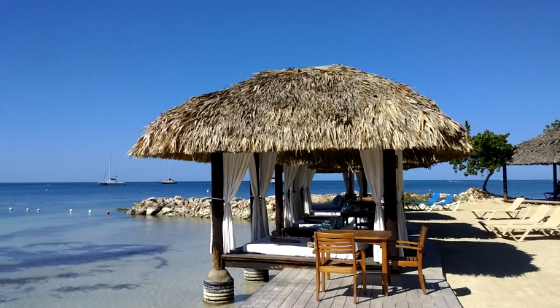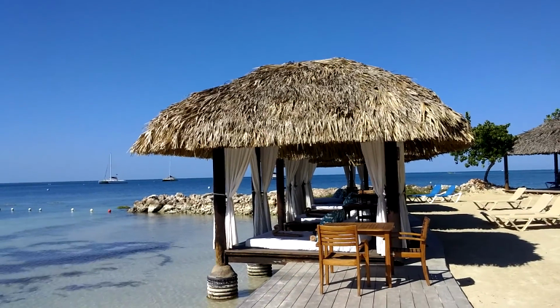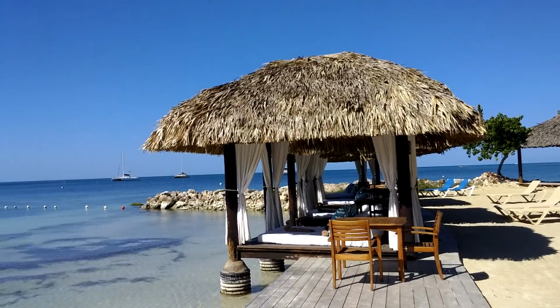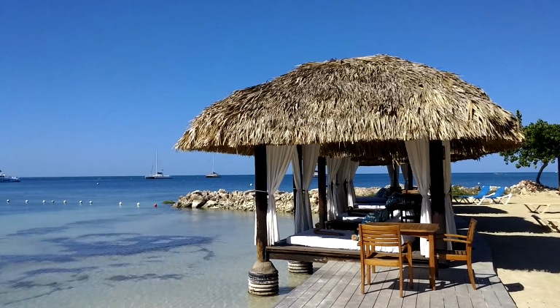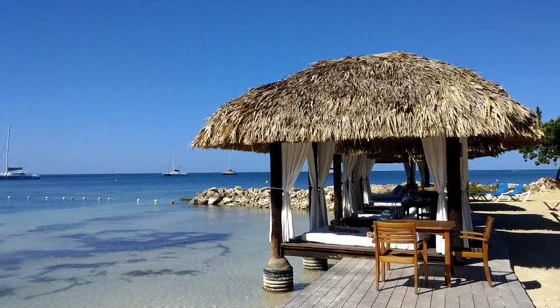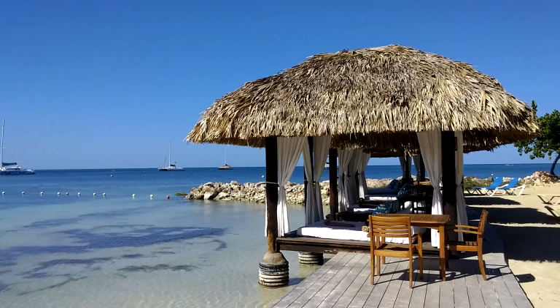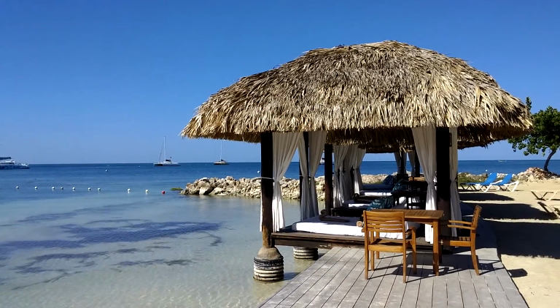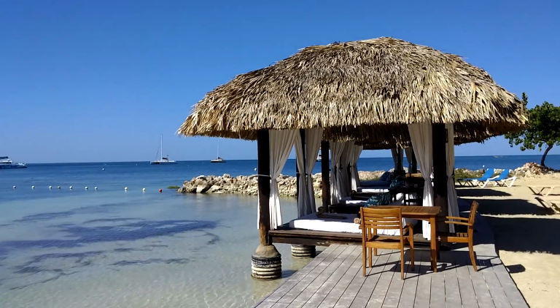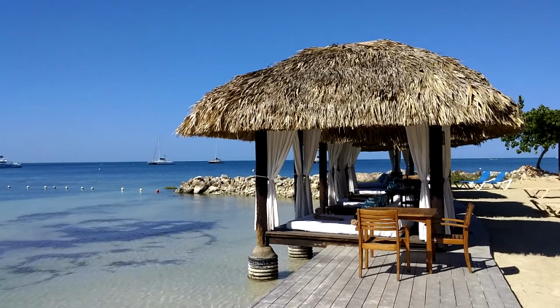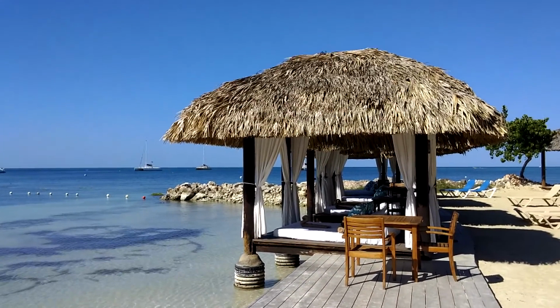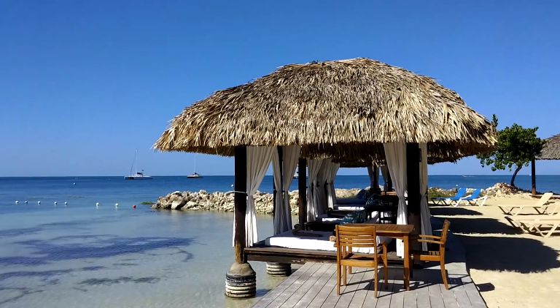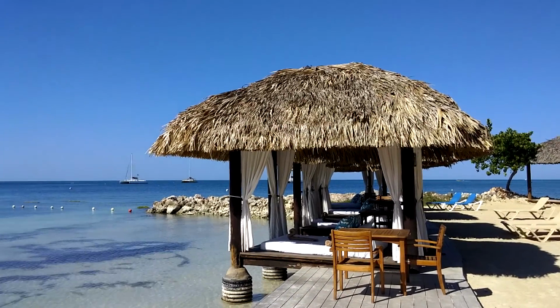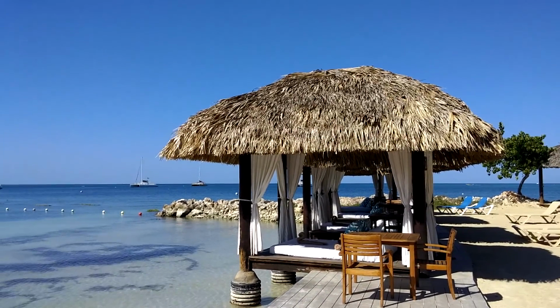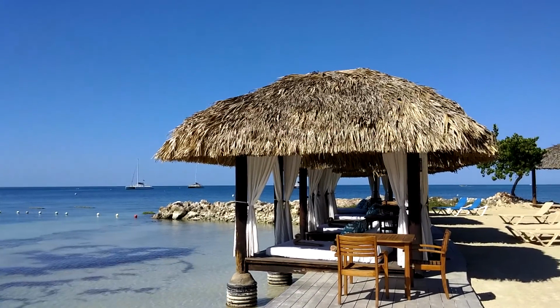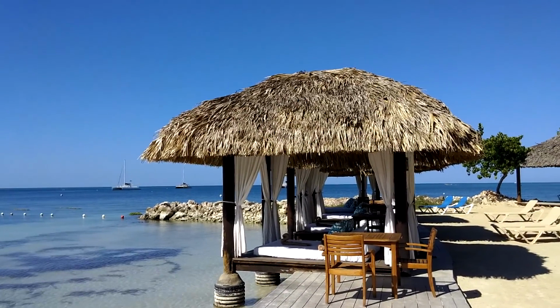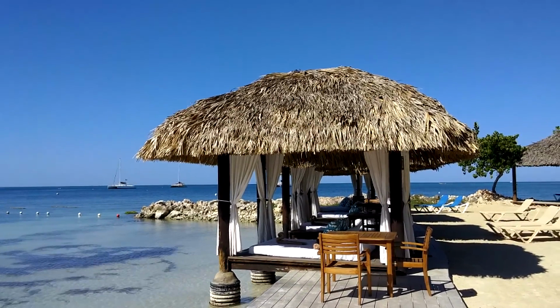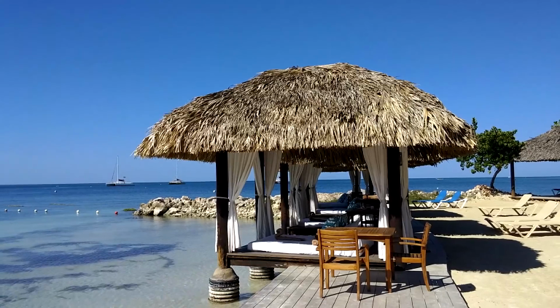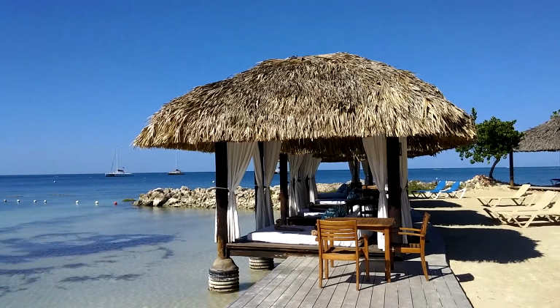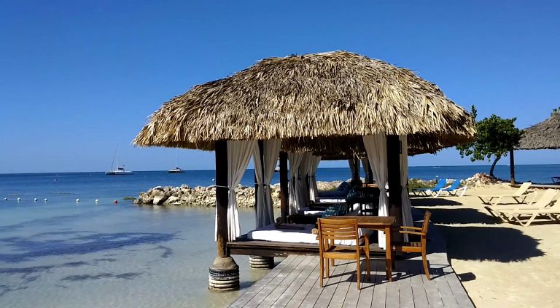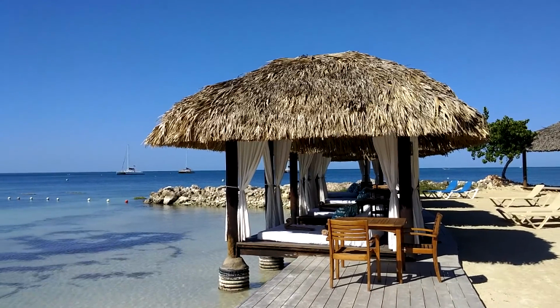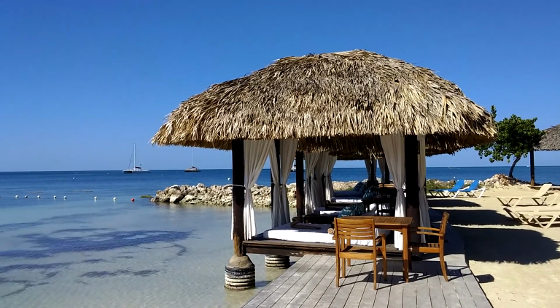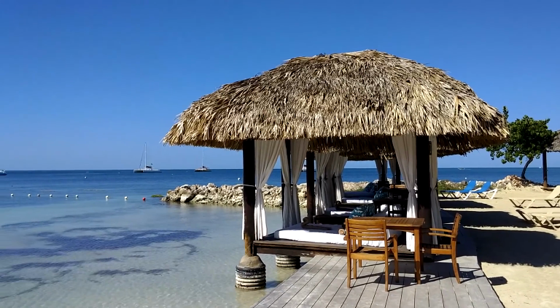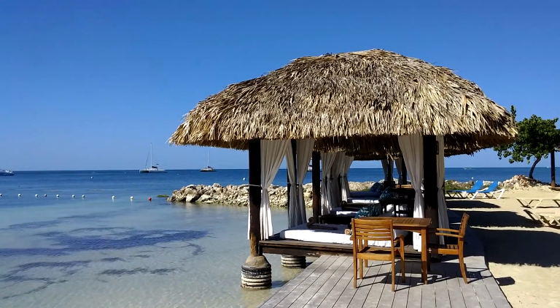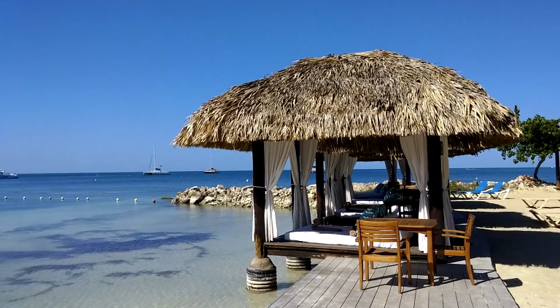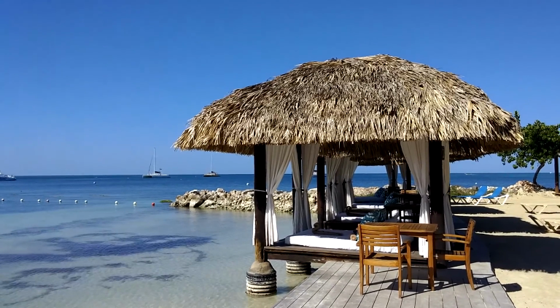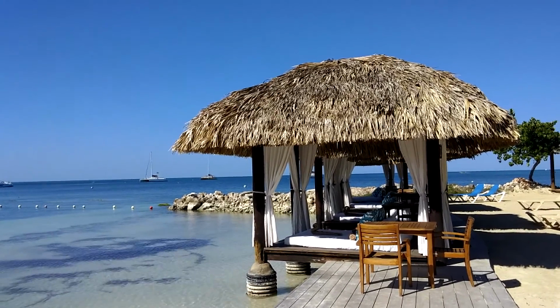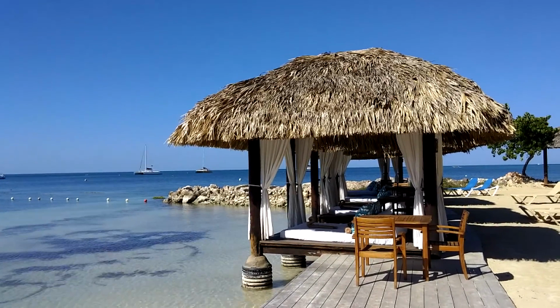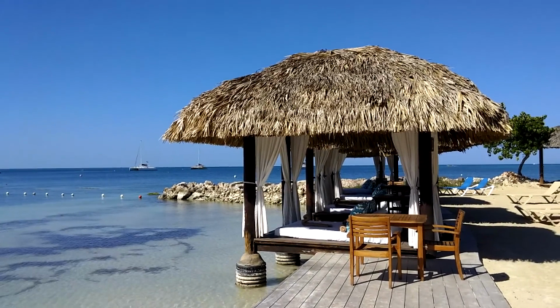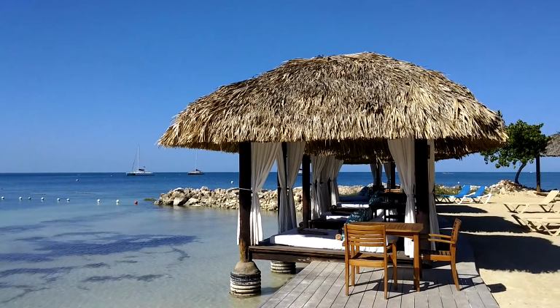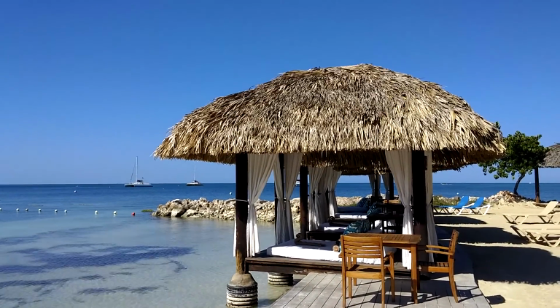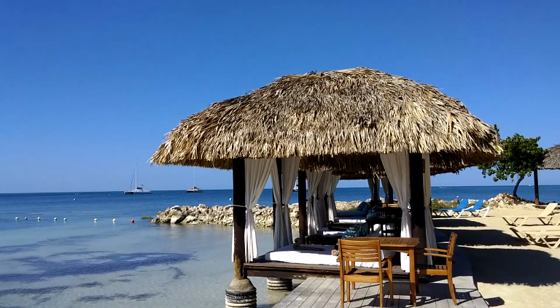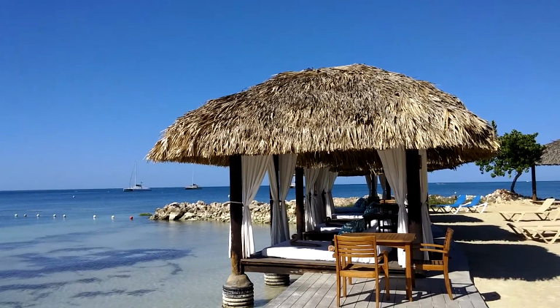Hello, this is Connie Riker from Create the Moment Travel, and we're here at Sandals Negril. These are the beach cabanas that are available for rent for a day.